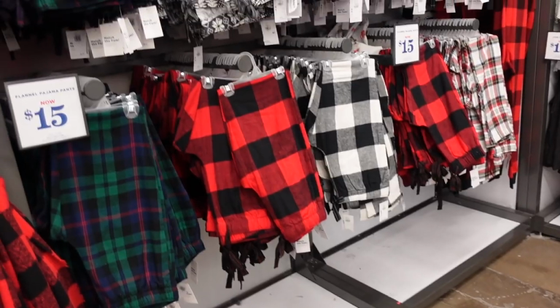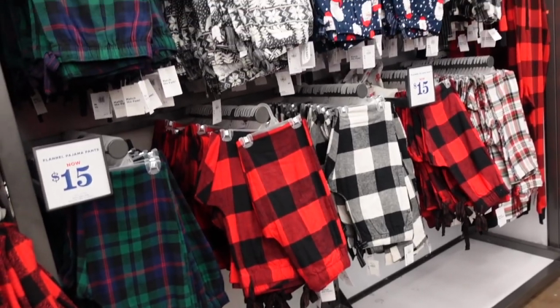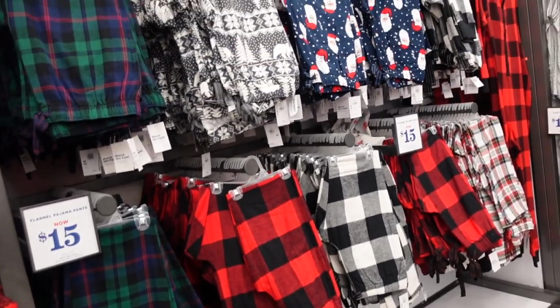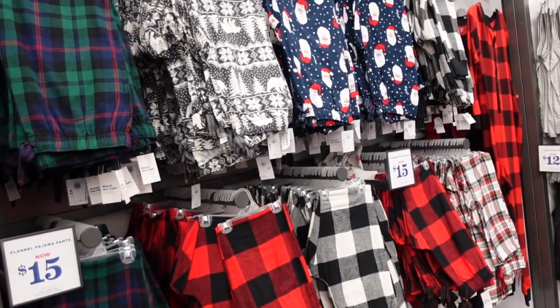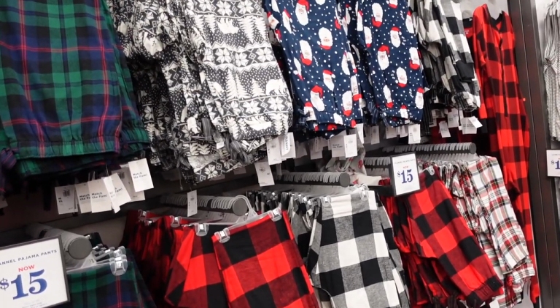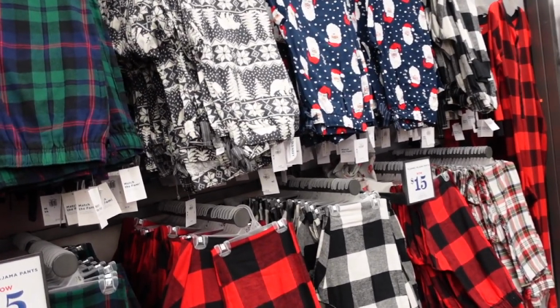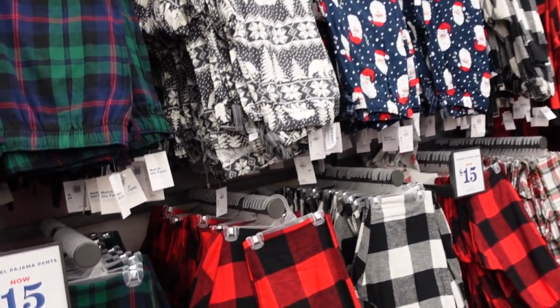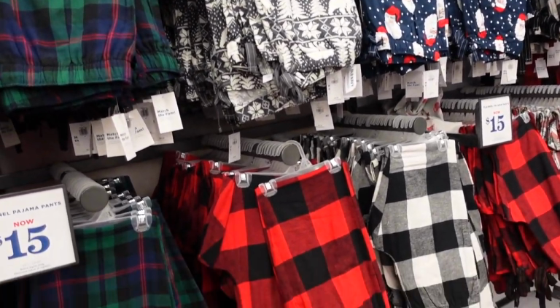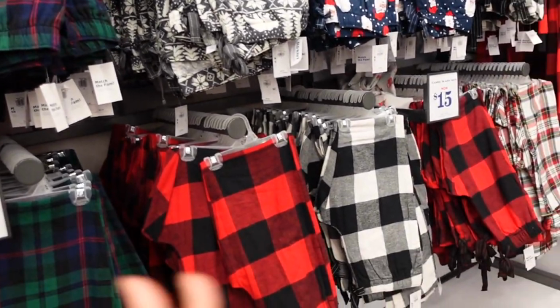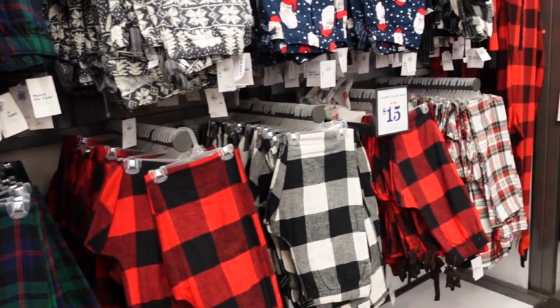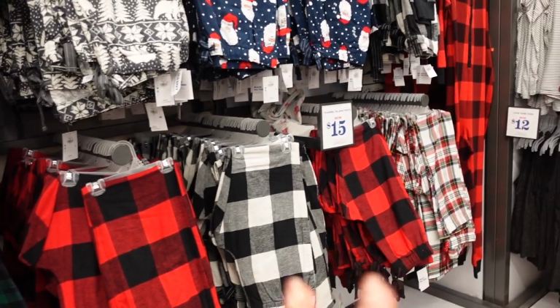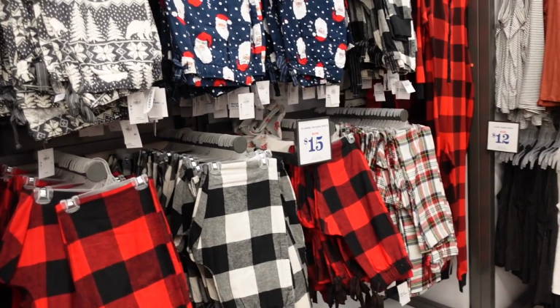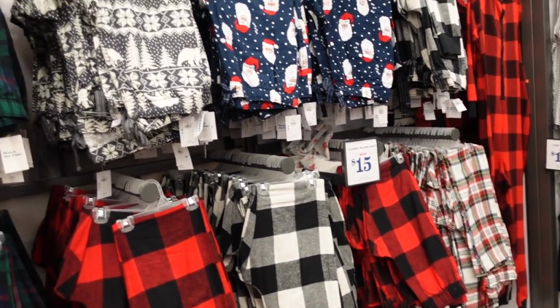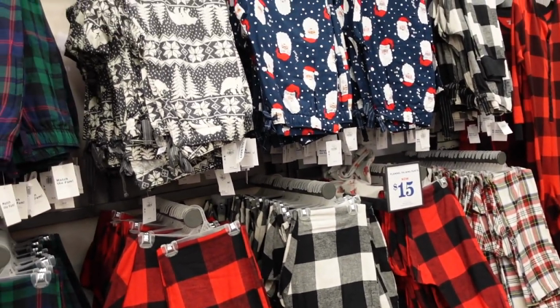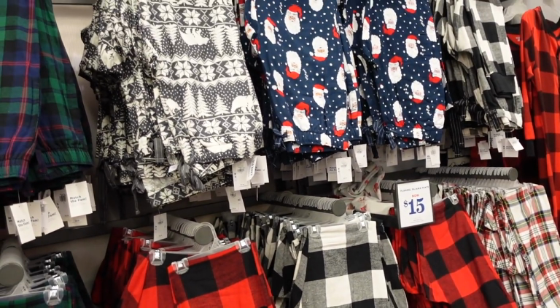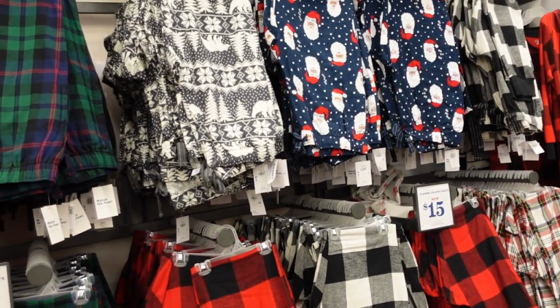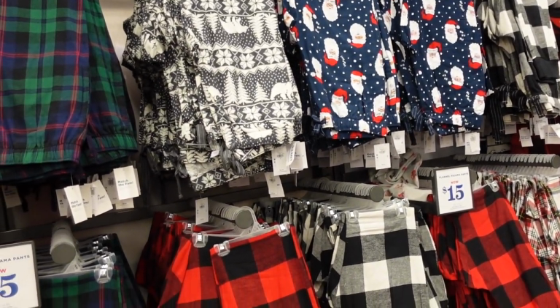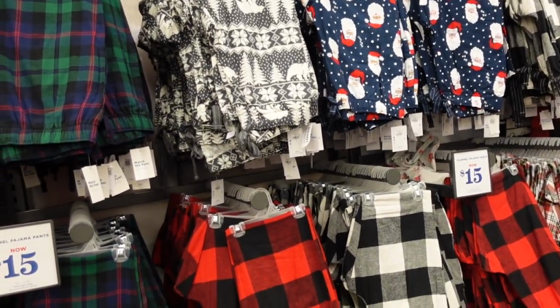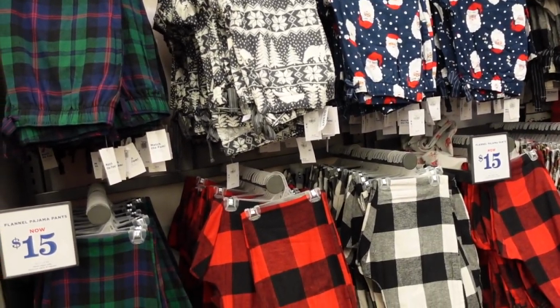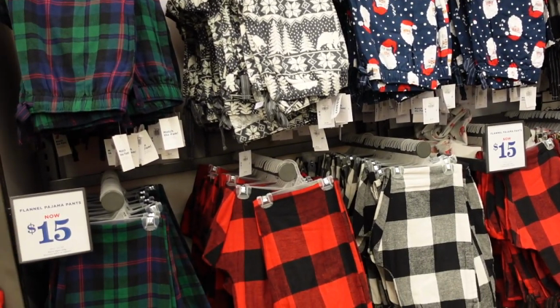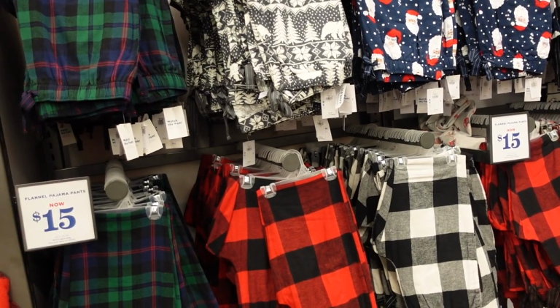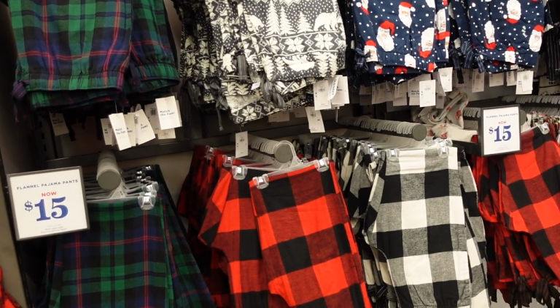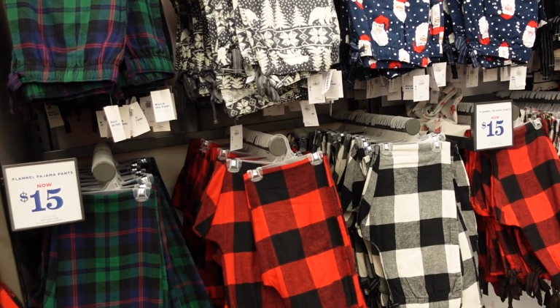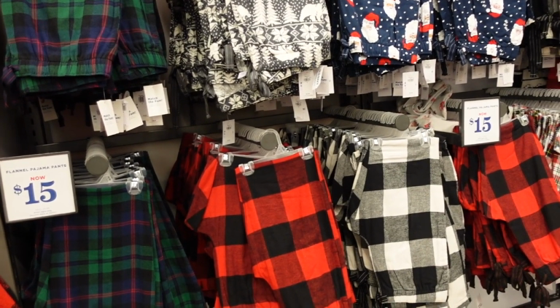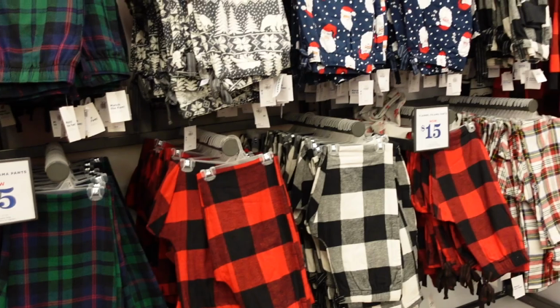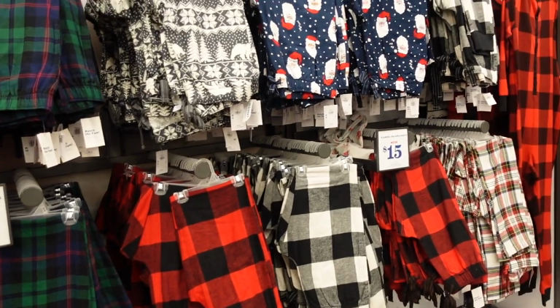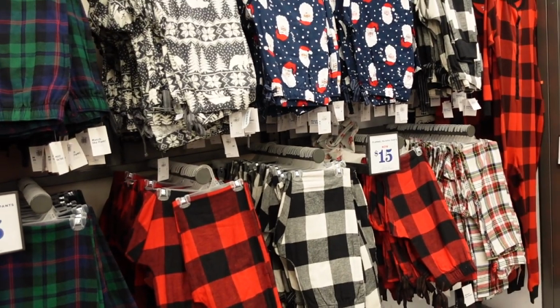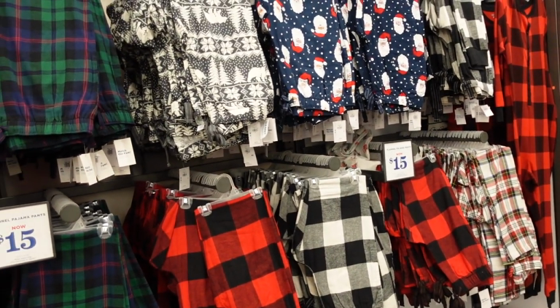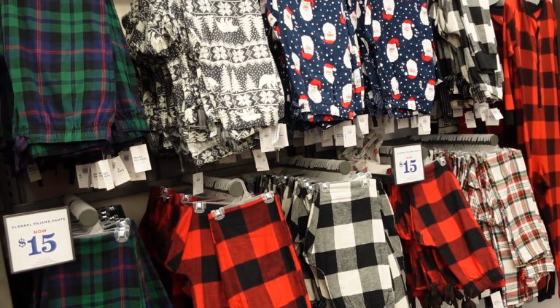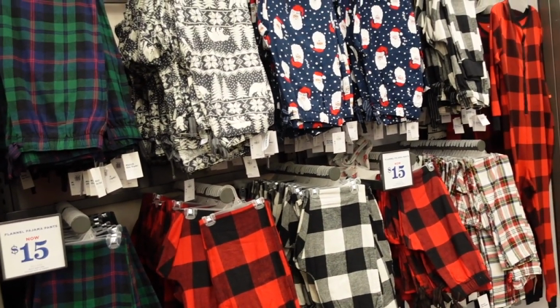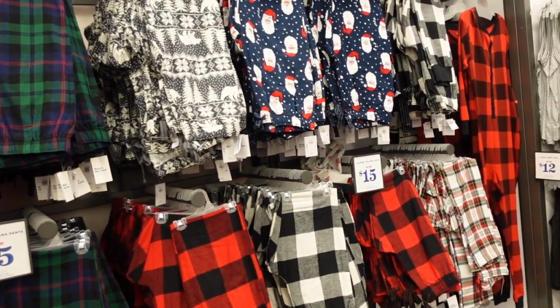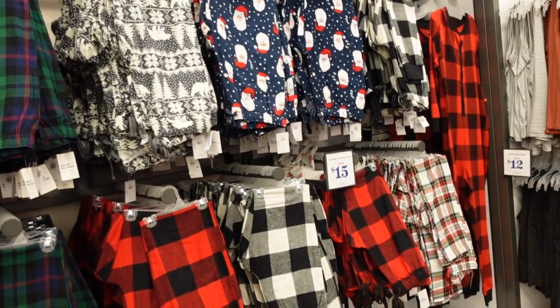Flannel pajama pants I've shared a few times — pretty much covered all the prints and colors. They're on sale for $15, regularly $24.99. They also have them available in shorts.